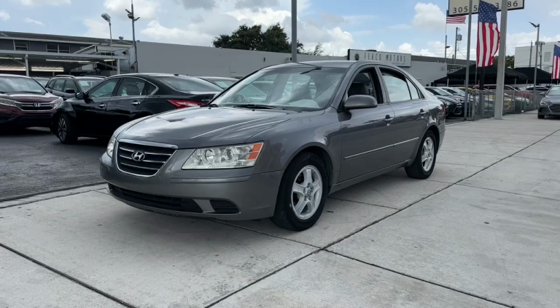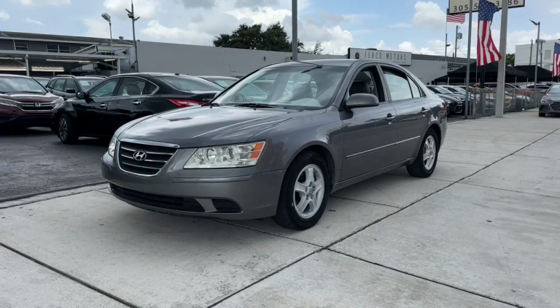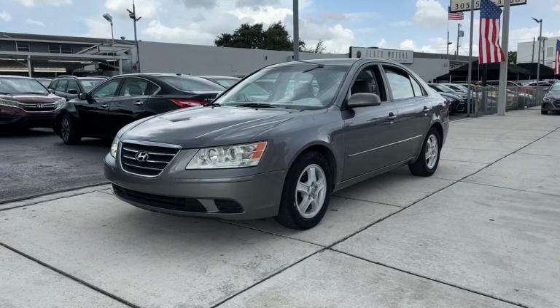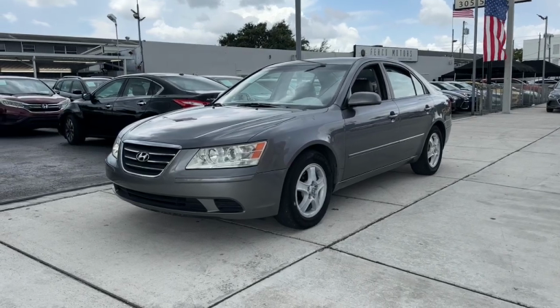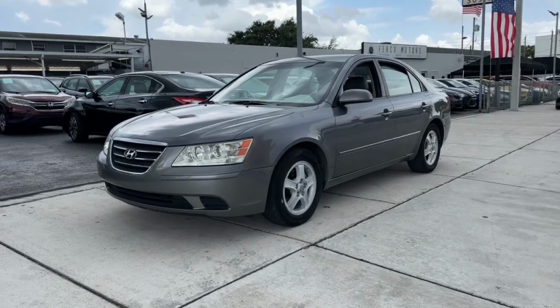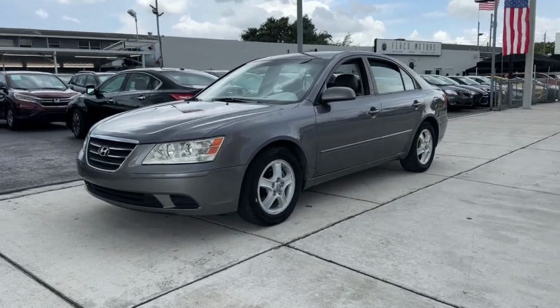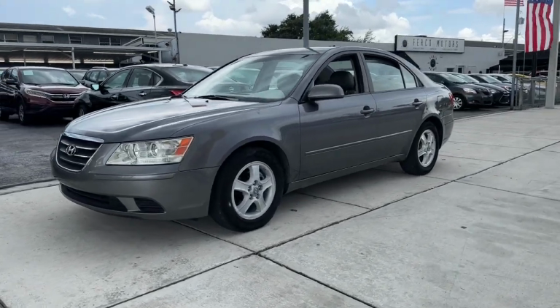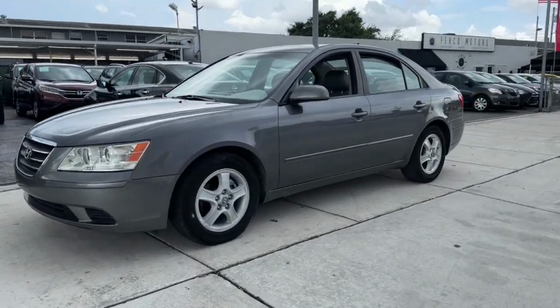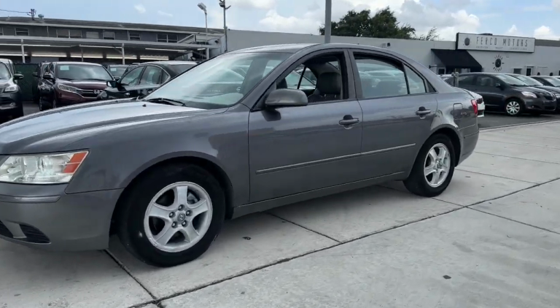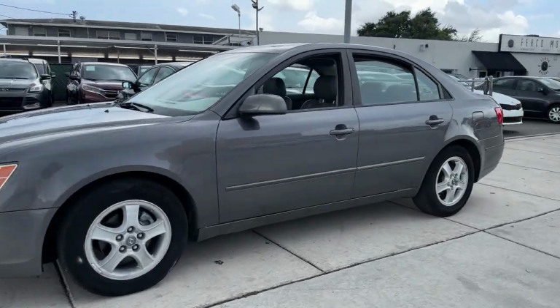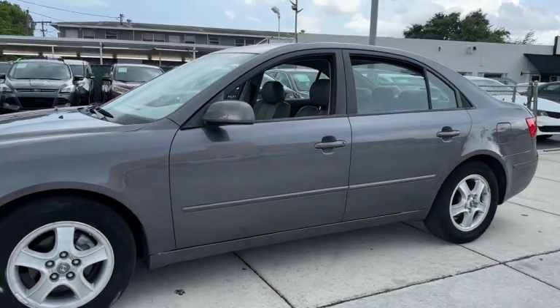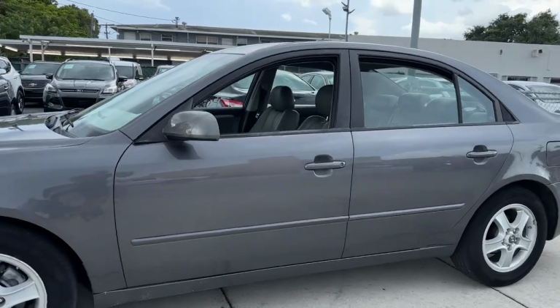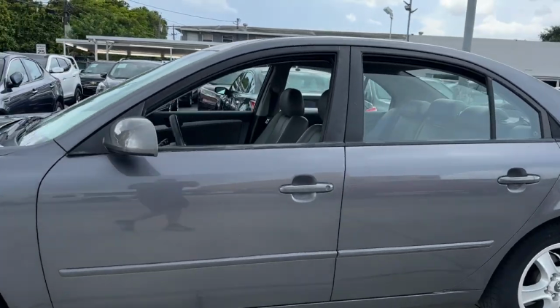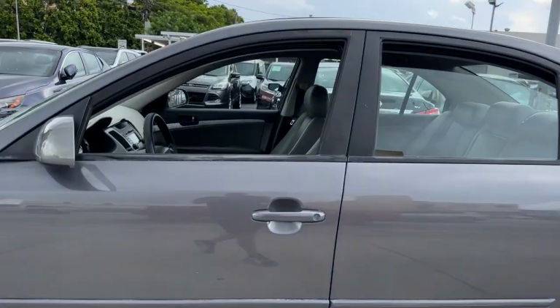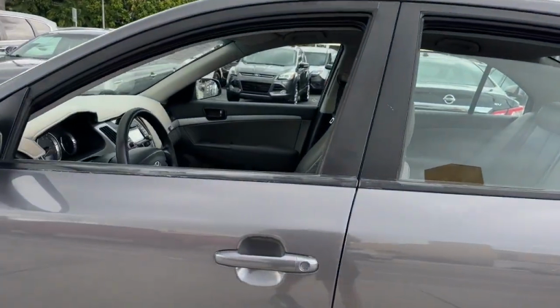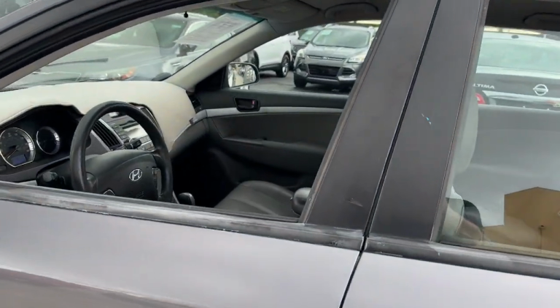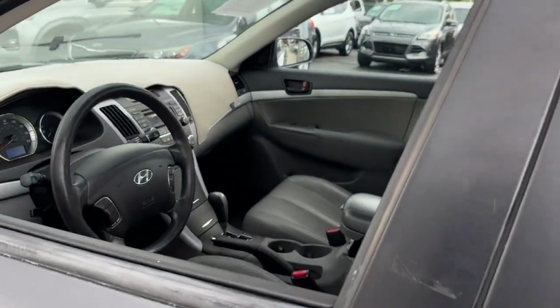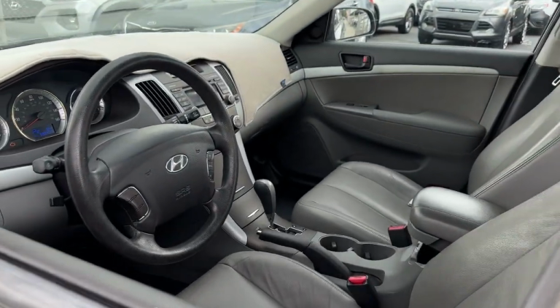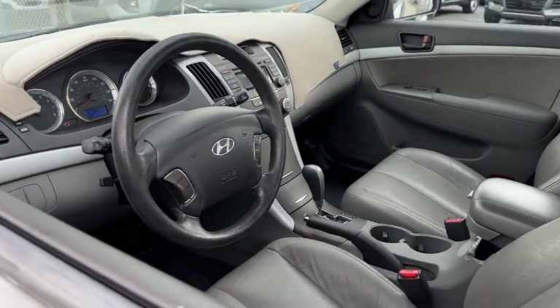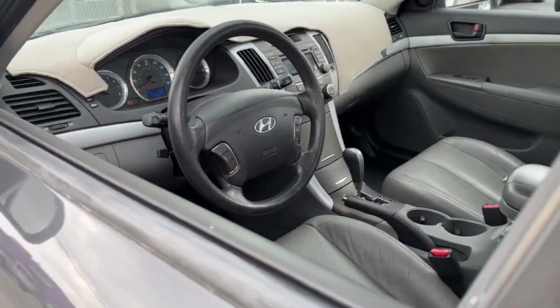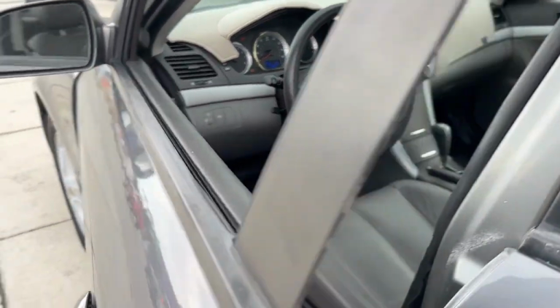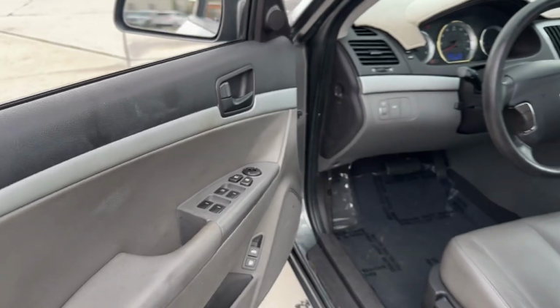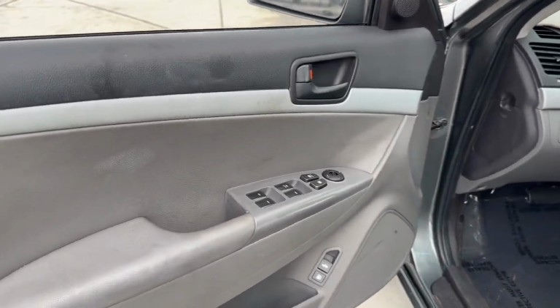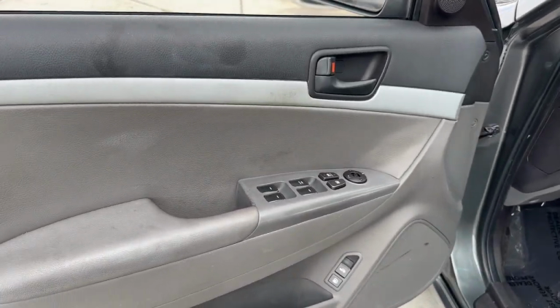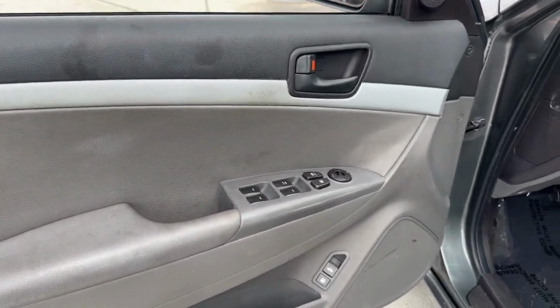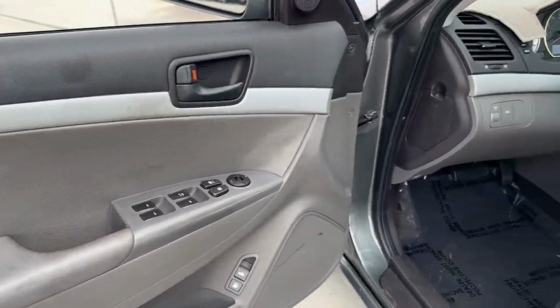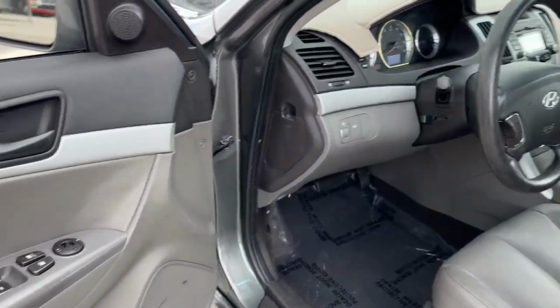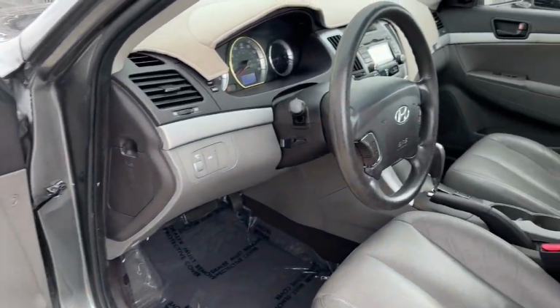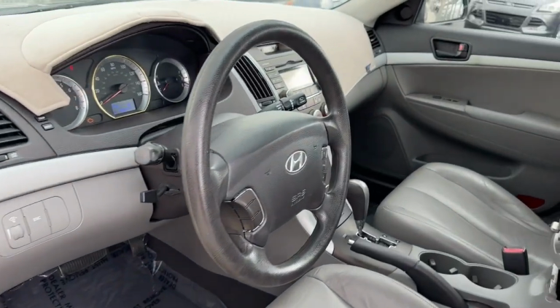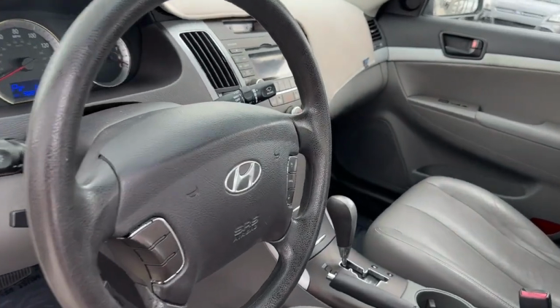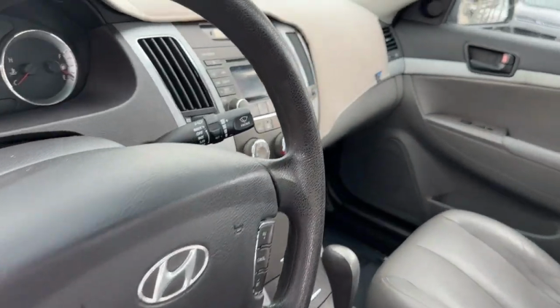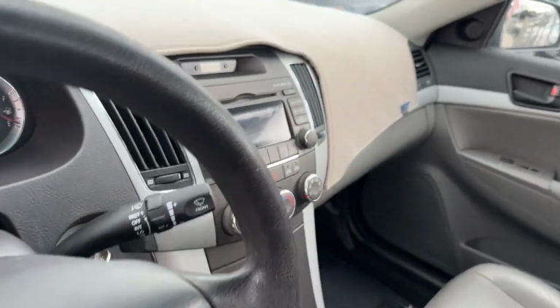Picture yourself in the 2009 Hyundai Sonata. With less than 100,000 miles on the odometer, this vehicle stands out from the rest. This well-built, stylish Sonata delivers the best in family sedan comfort.